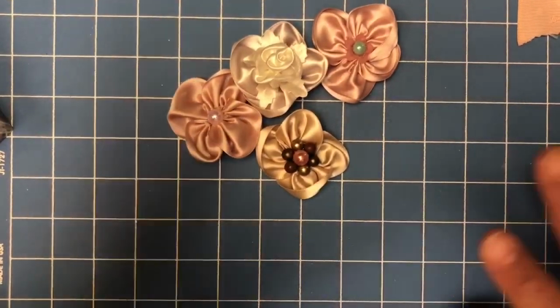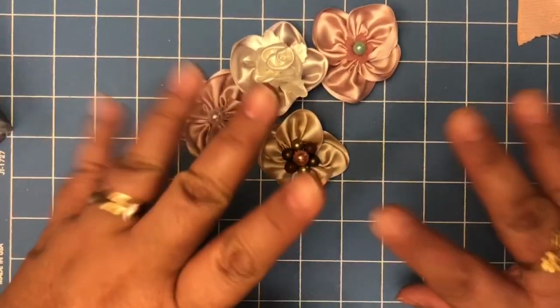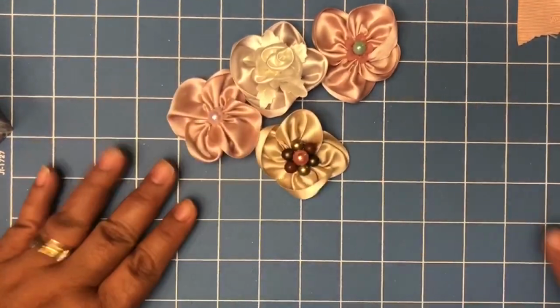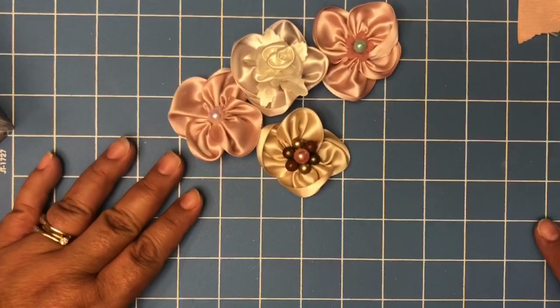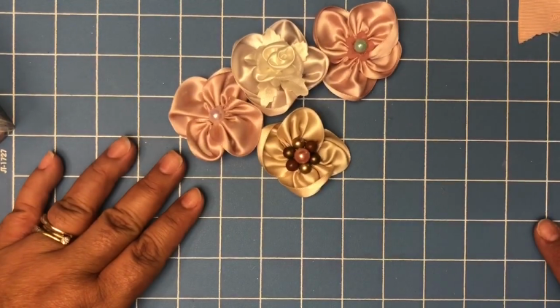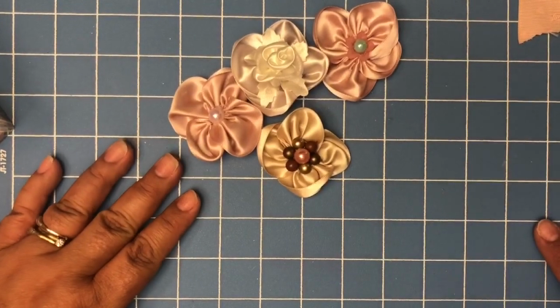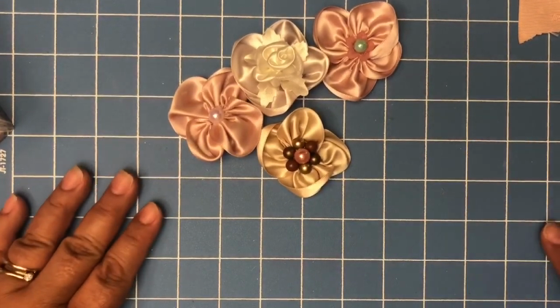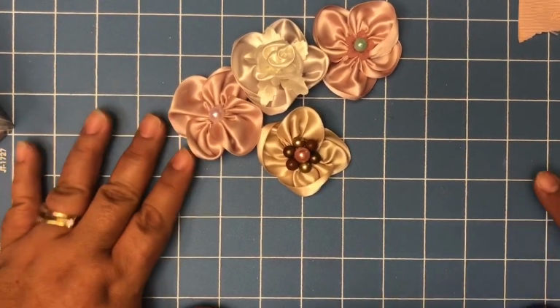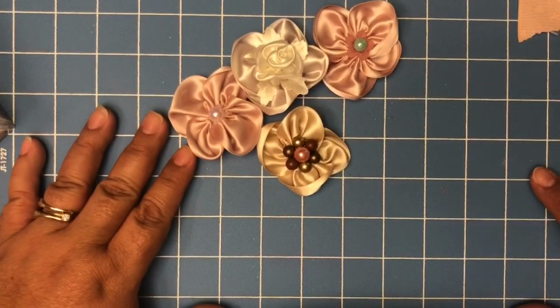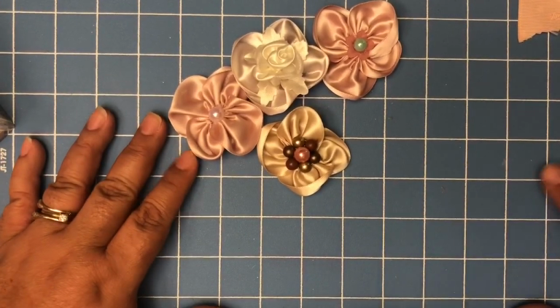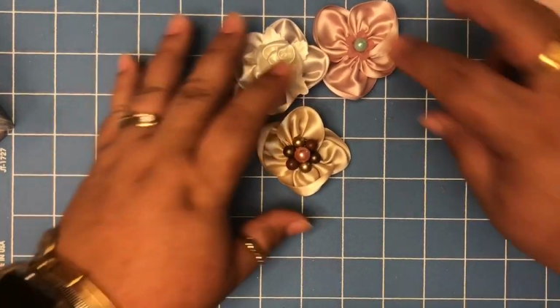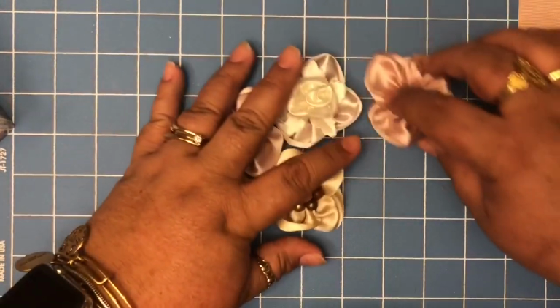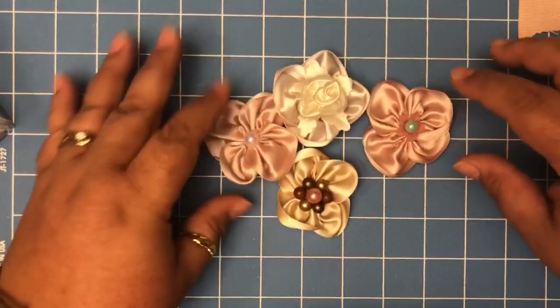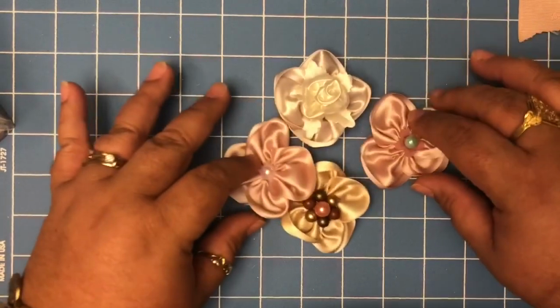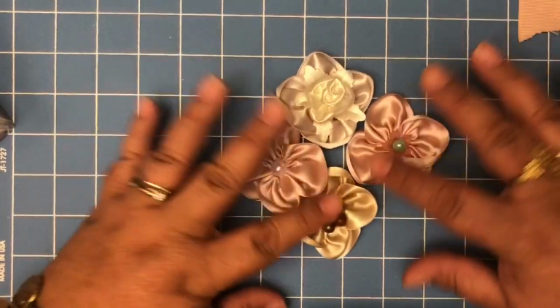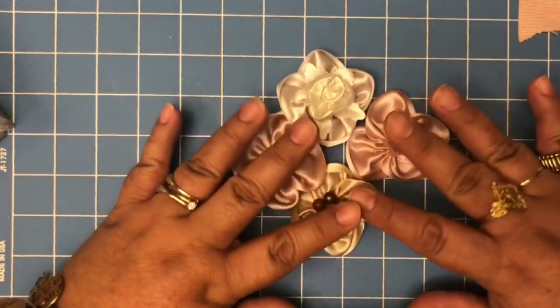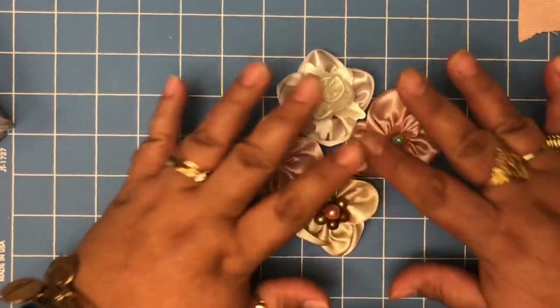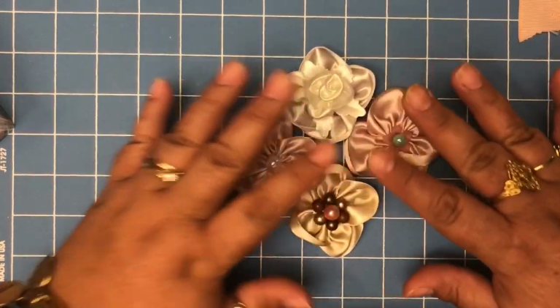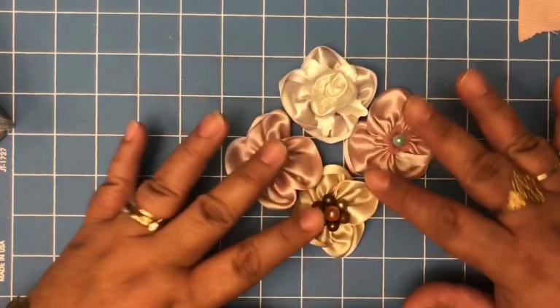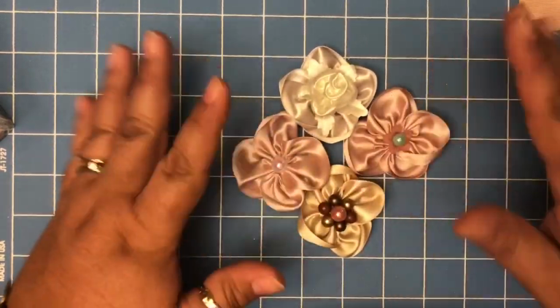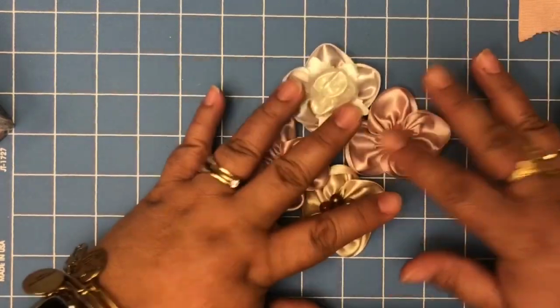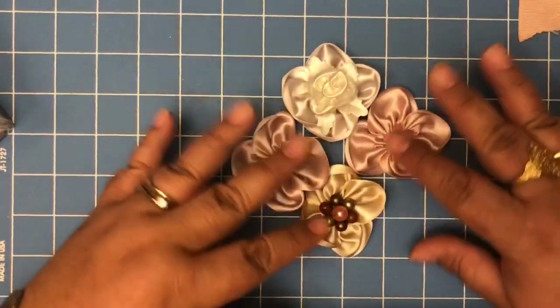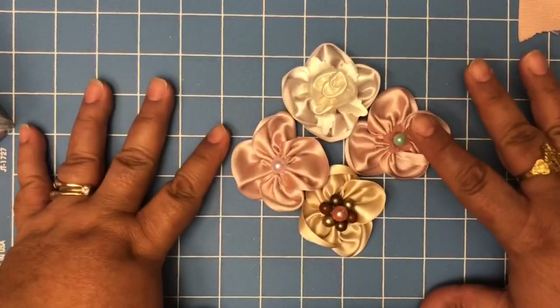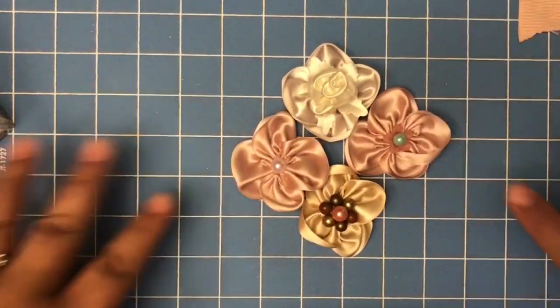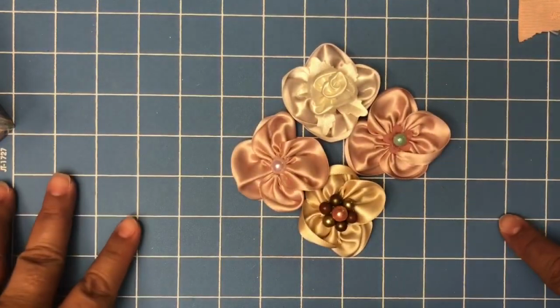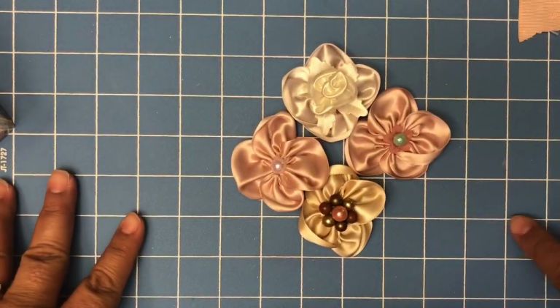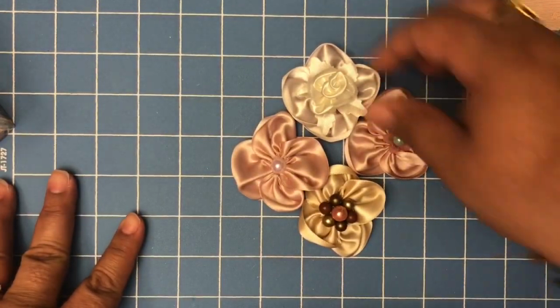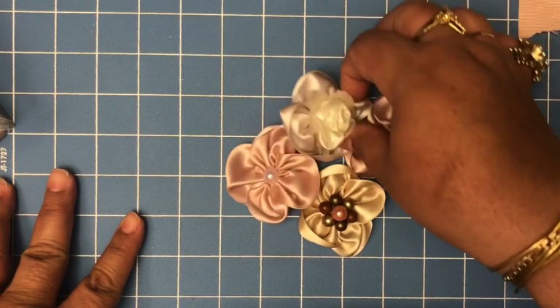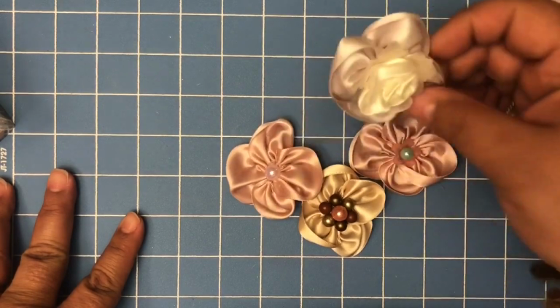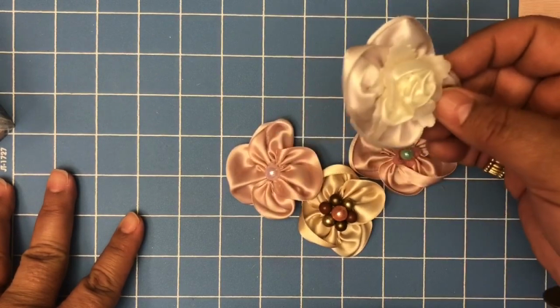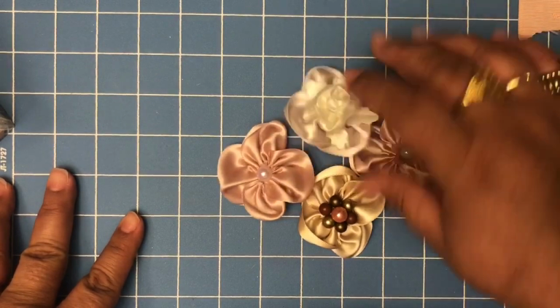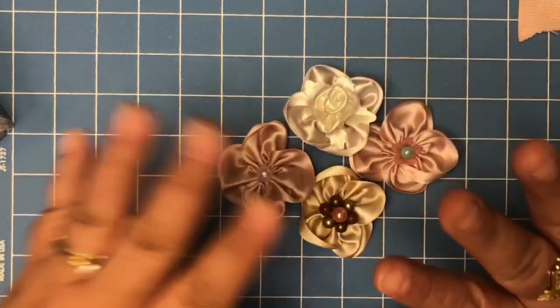Hi everybody, welcome back to the channel! Today I have a video to show you how to create this flower embellishment — flowers with ribbon that I shared with you guys, and you guys told me you were interested in seeing how I create these type of flowers.